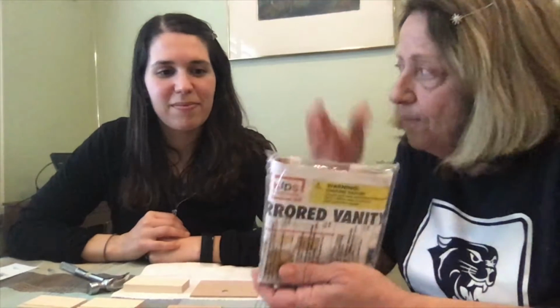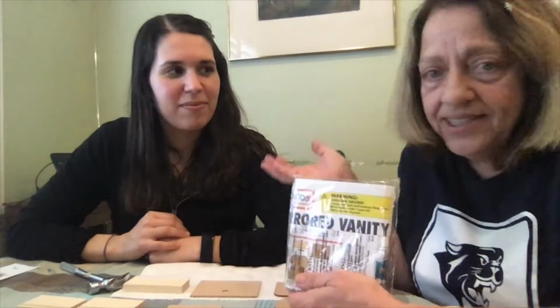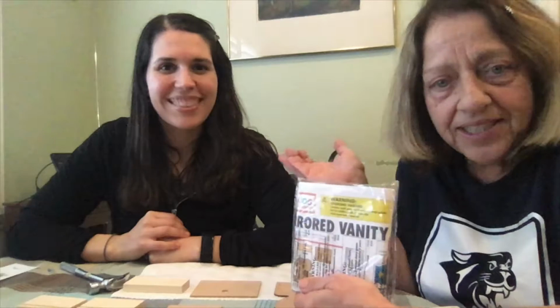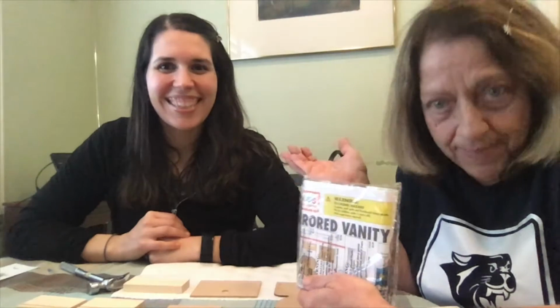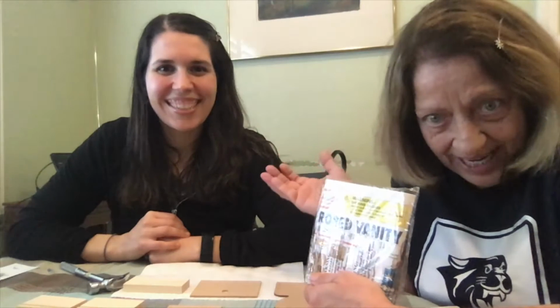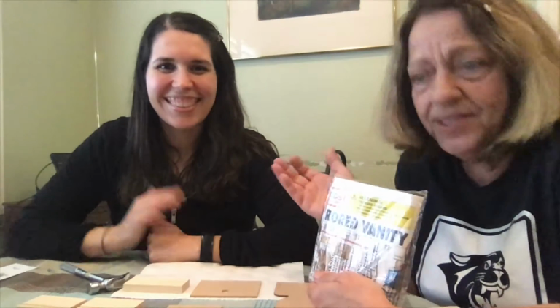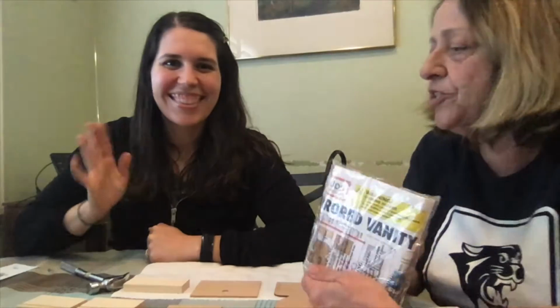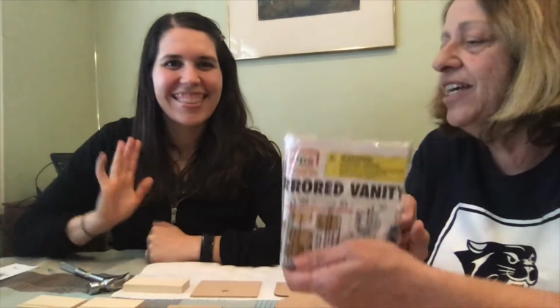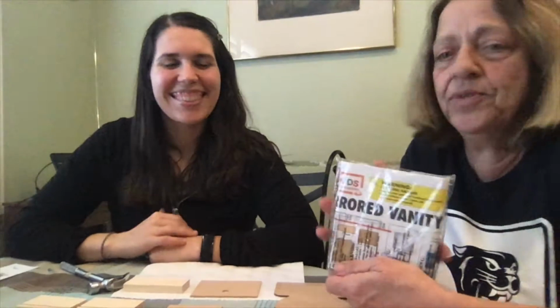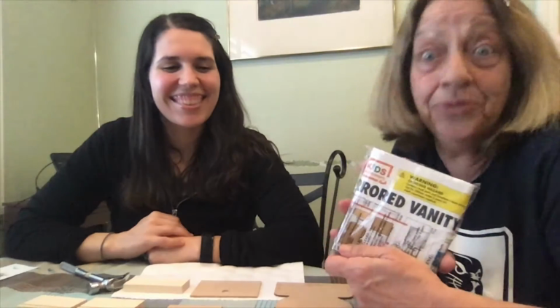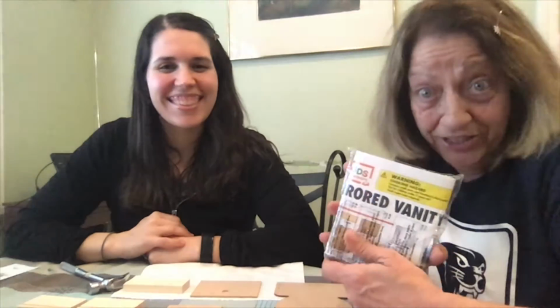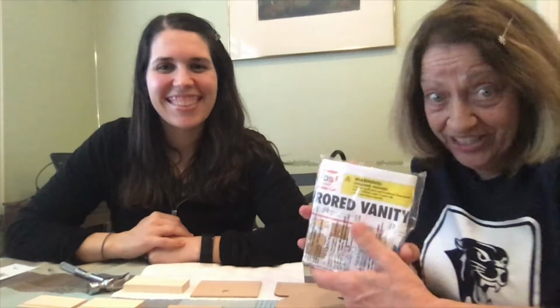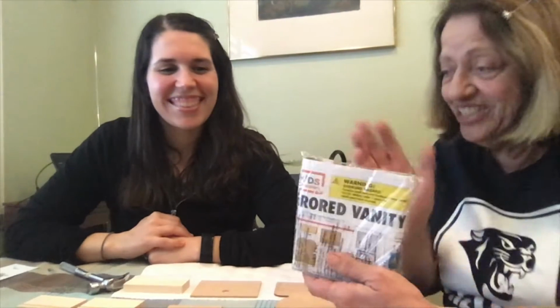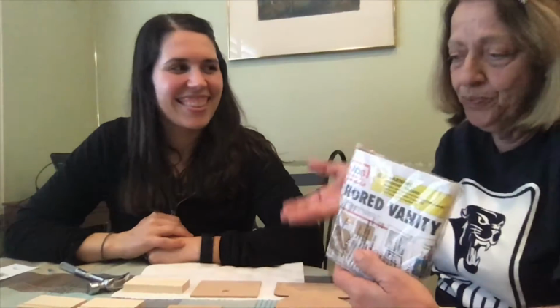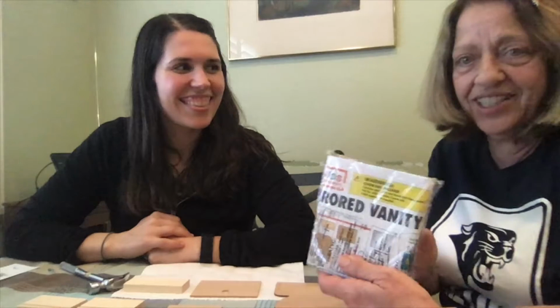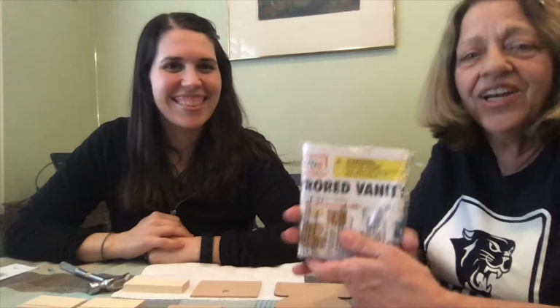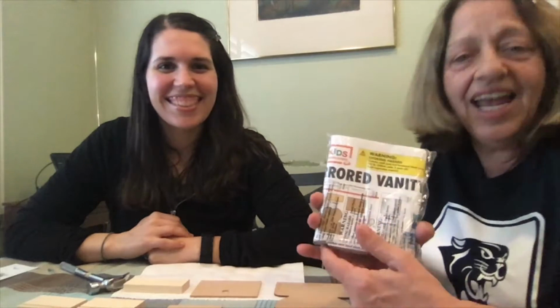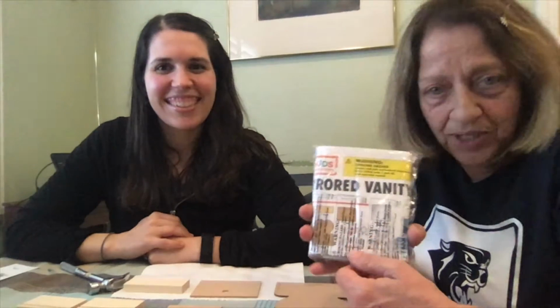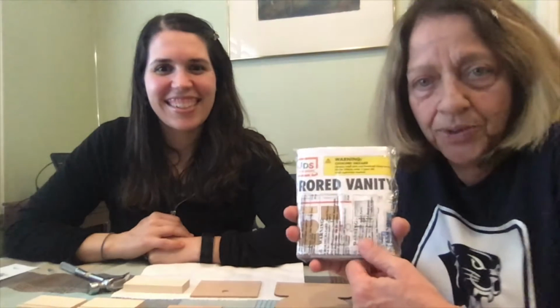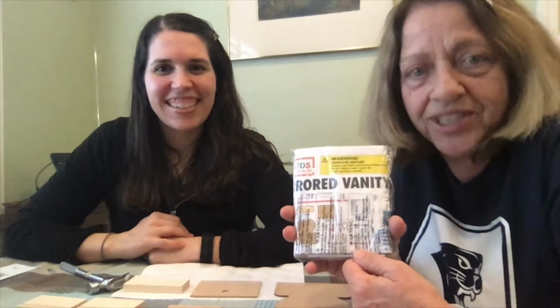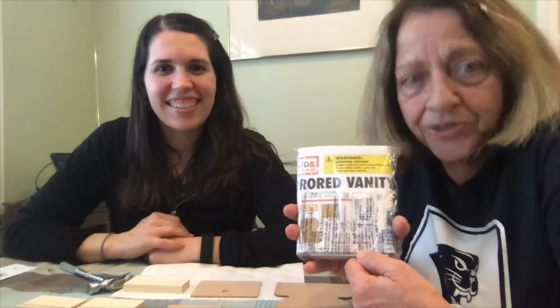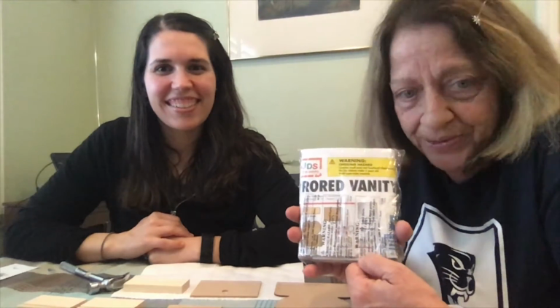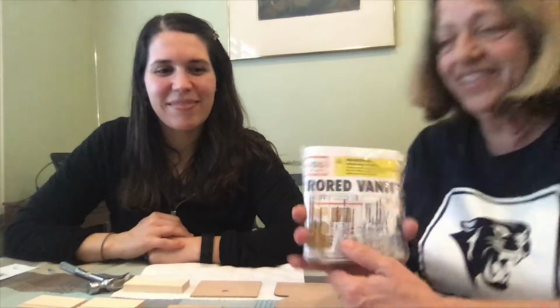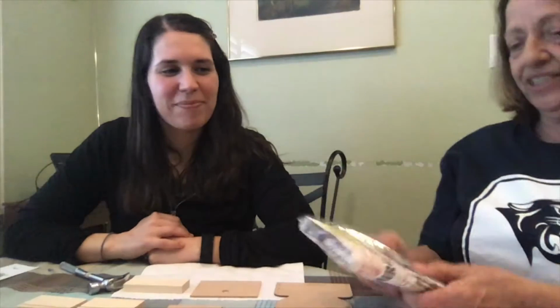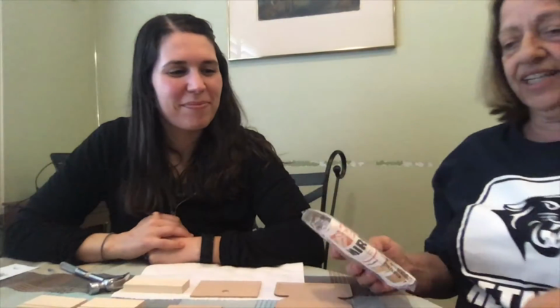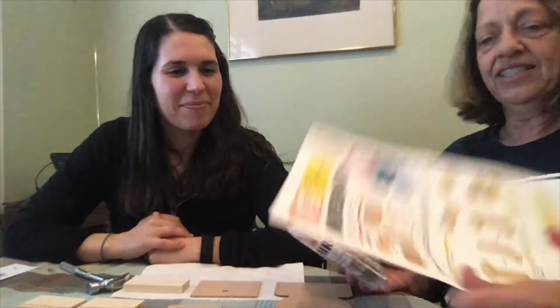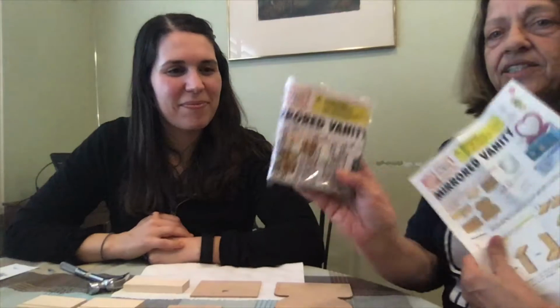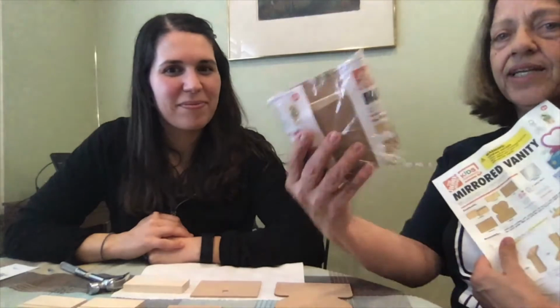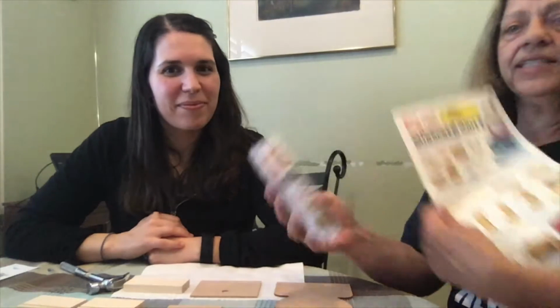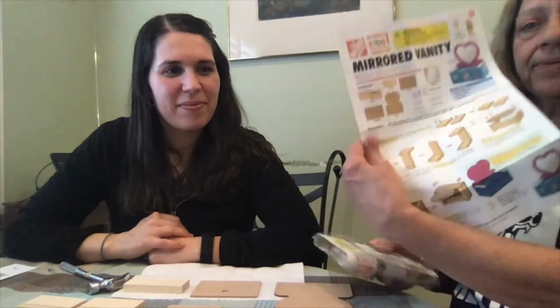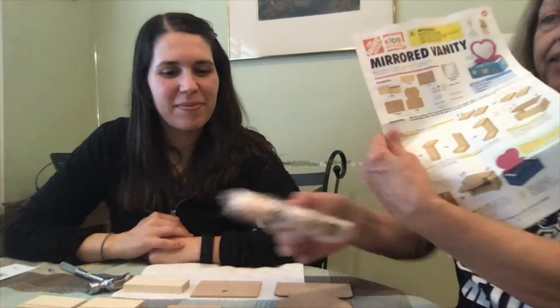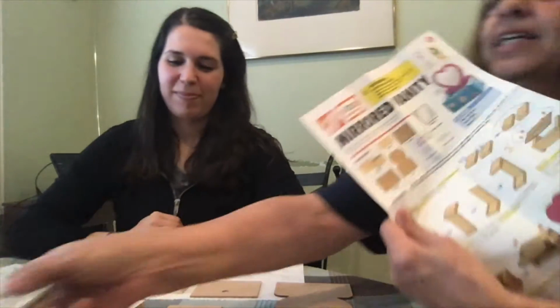My niece here, Mrs. Antrim, is a teacher, and I'm going to read her the directions and she's going to put it together — if you would like to put yours together too. Okay, so this is what it comes in and I'm going to read the directions.